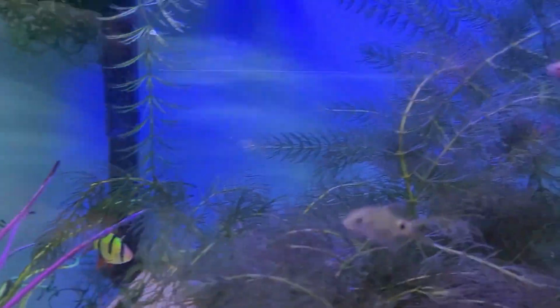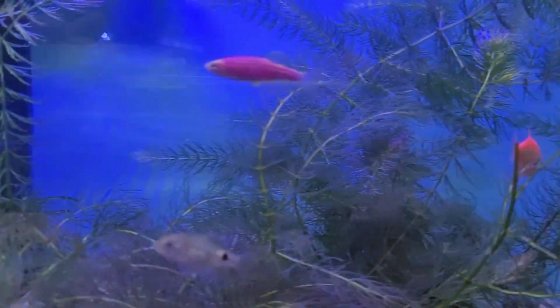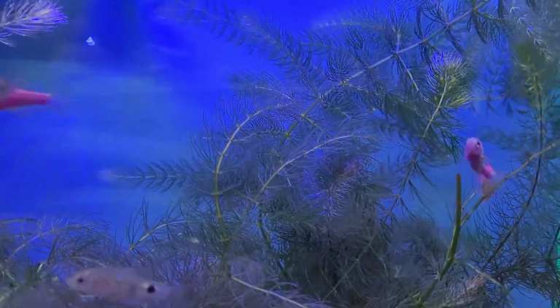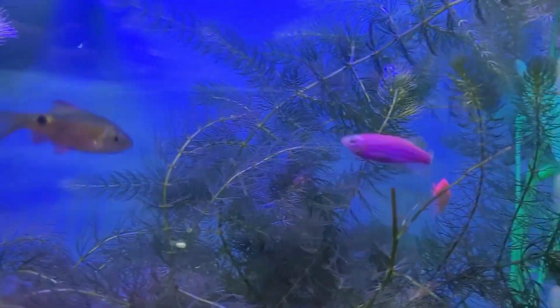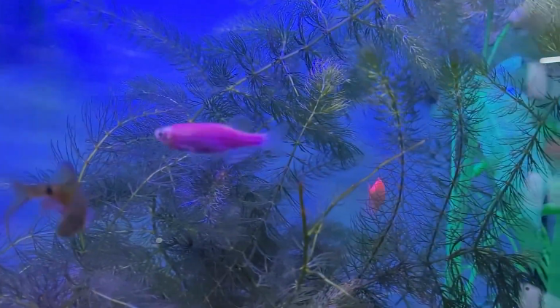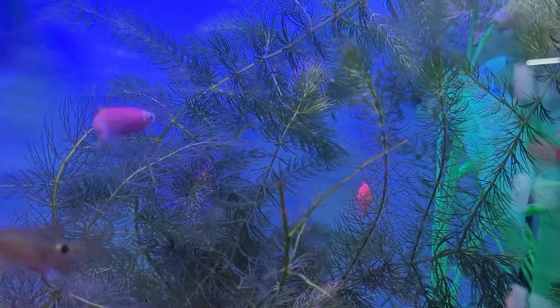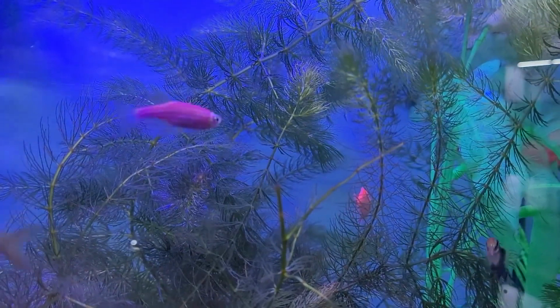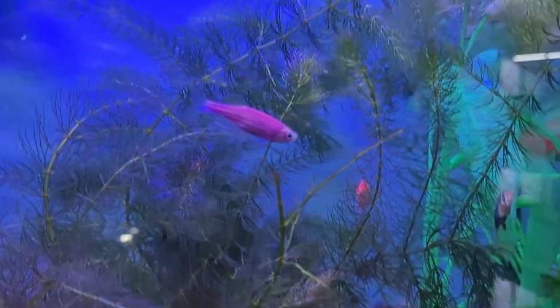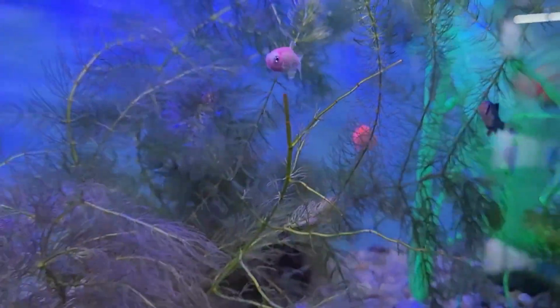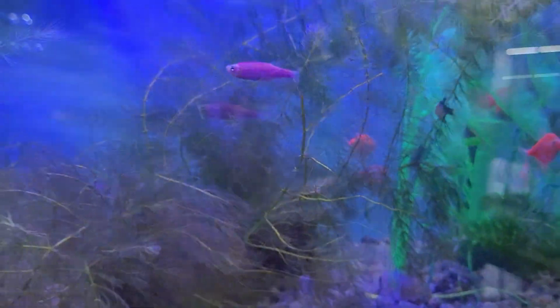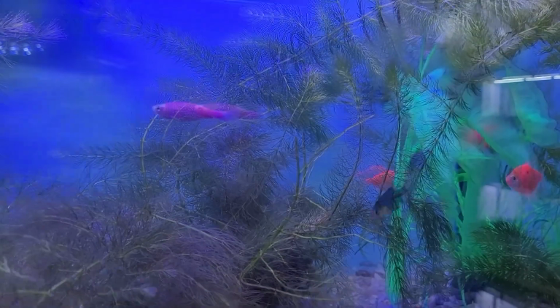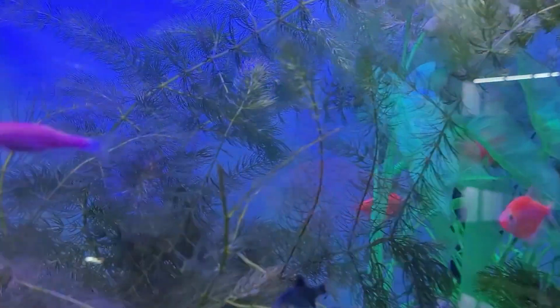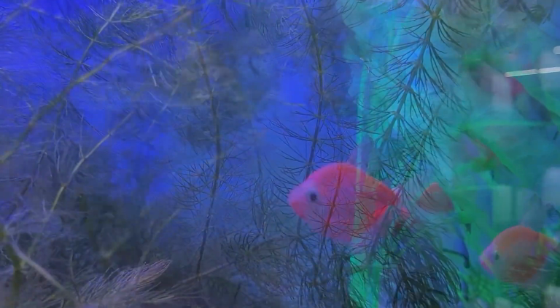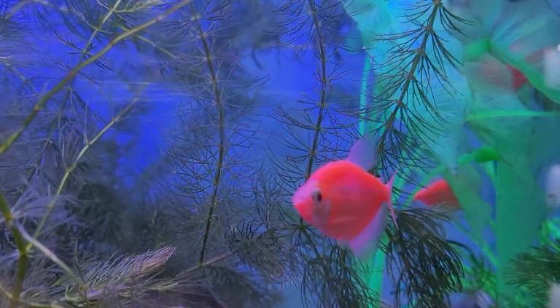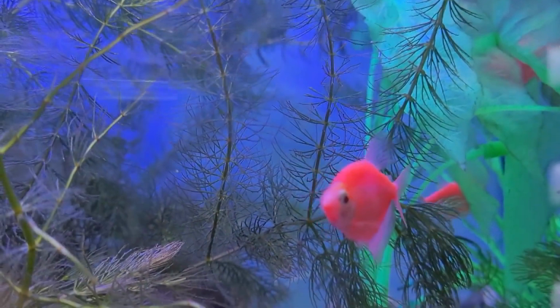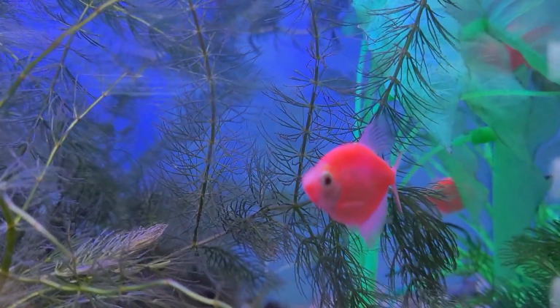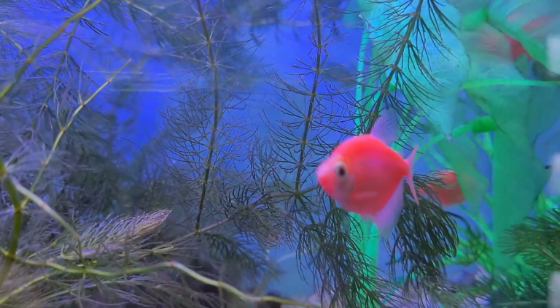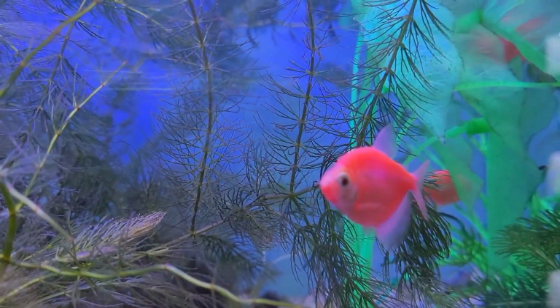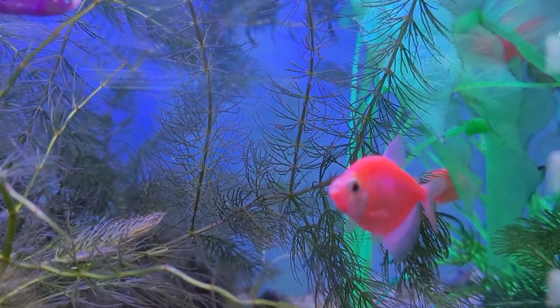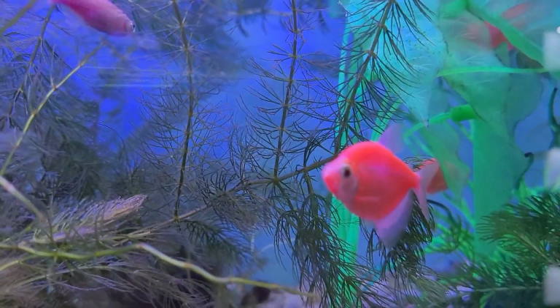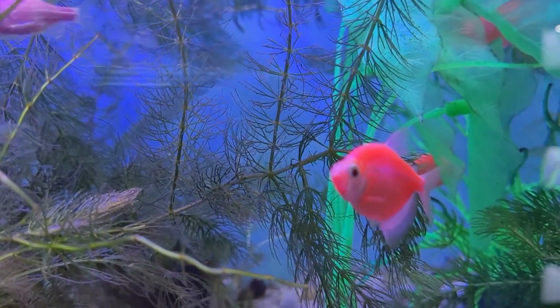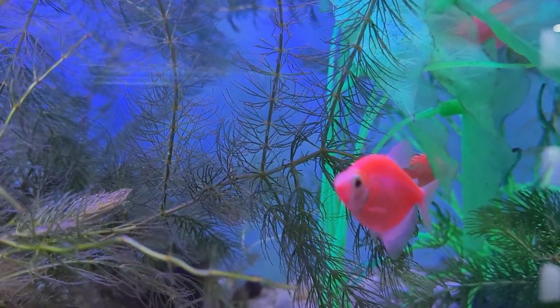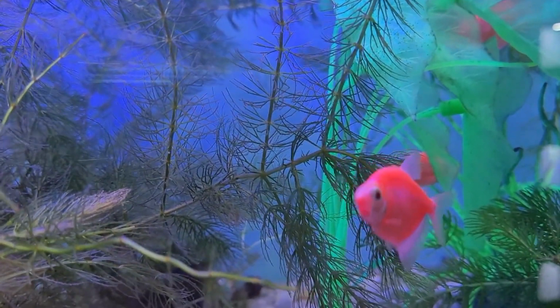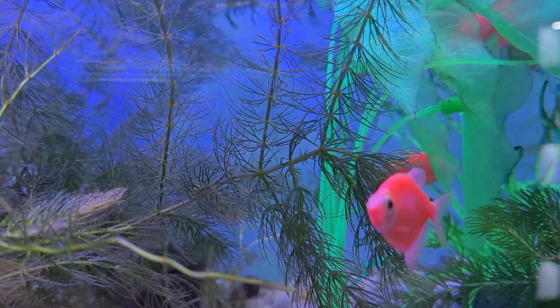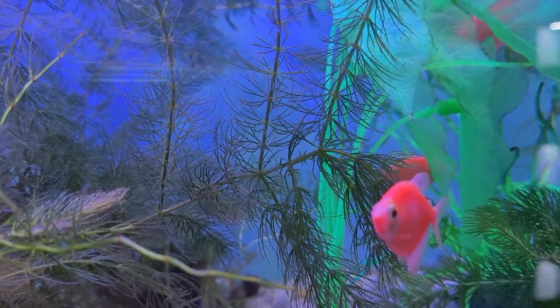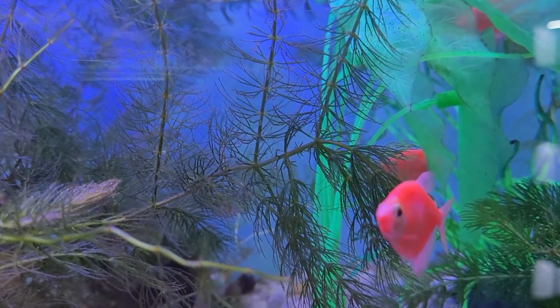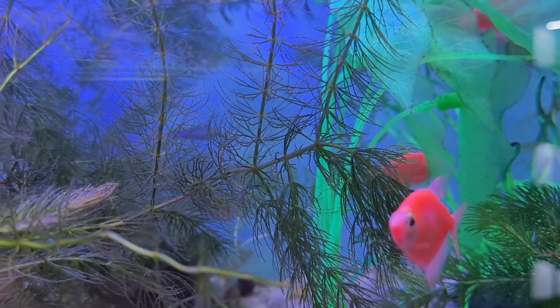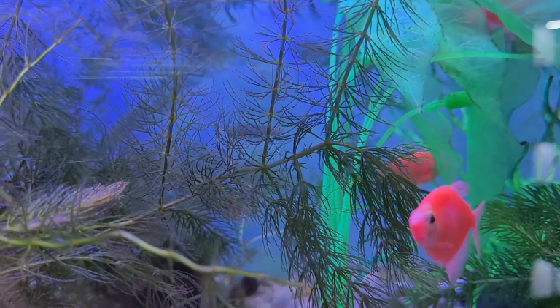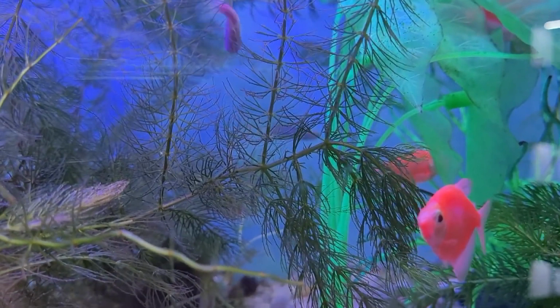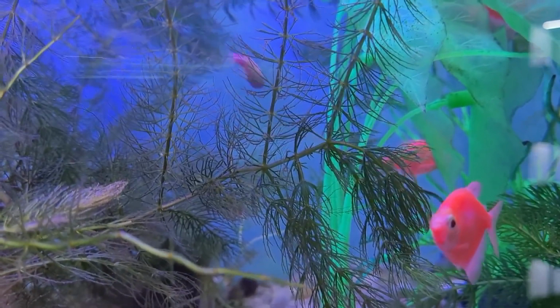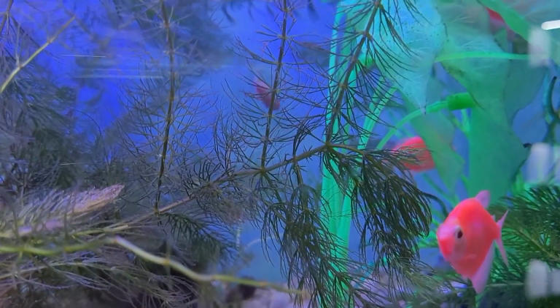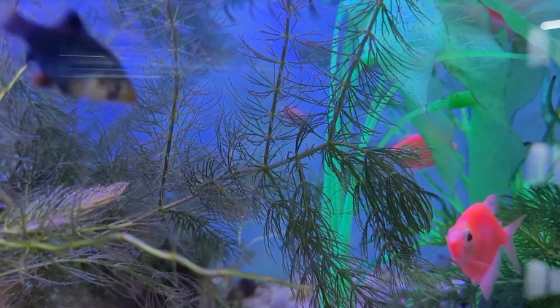Where'd the other kids go? There they are, being a little shy. Super cool. I had these breed at my pond at home, and now I have babies that are bright, bright orange — I guess you call that a red. It's pretty.